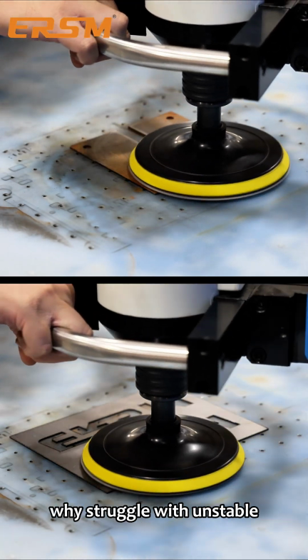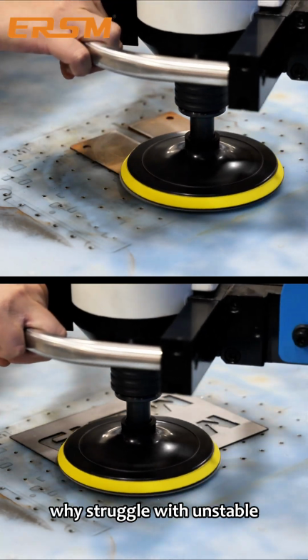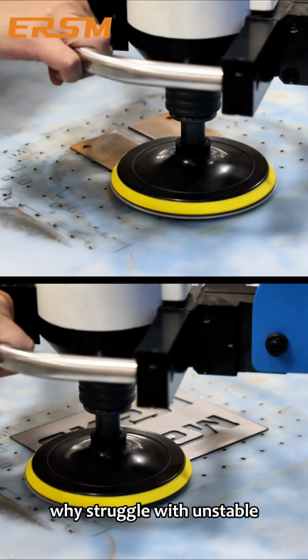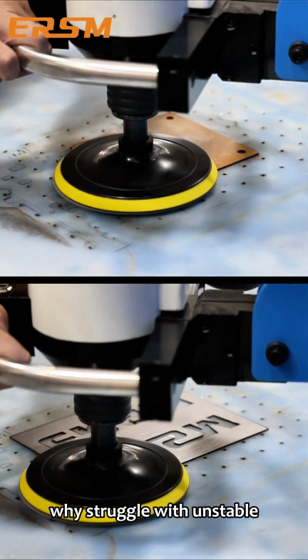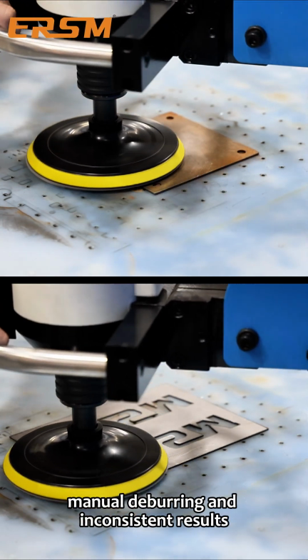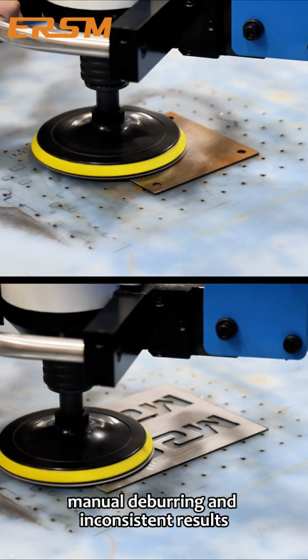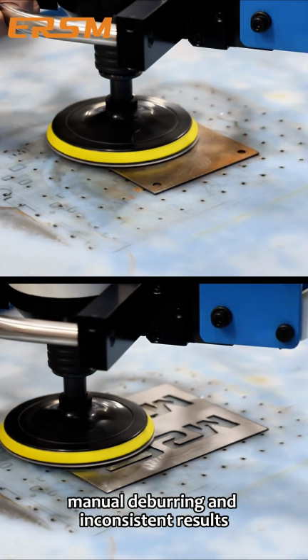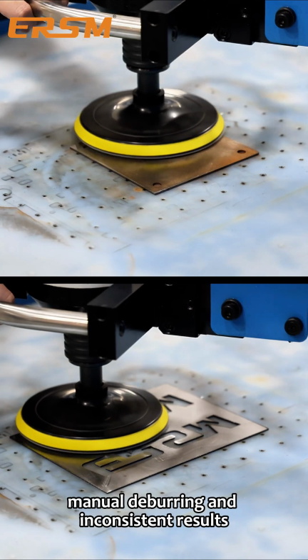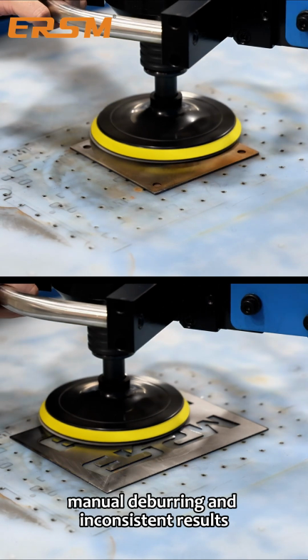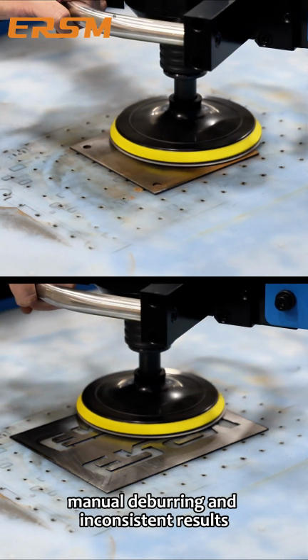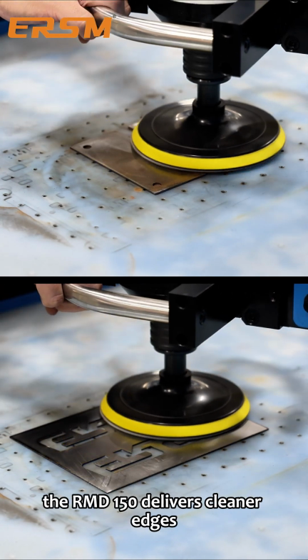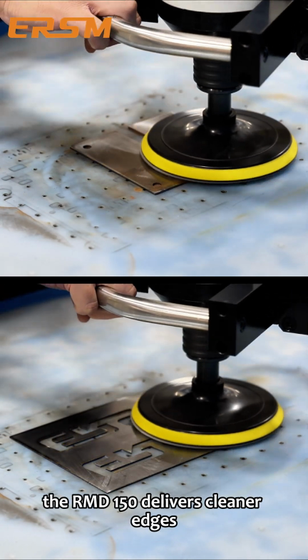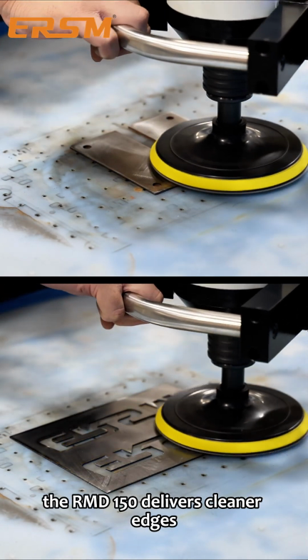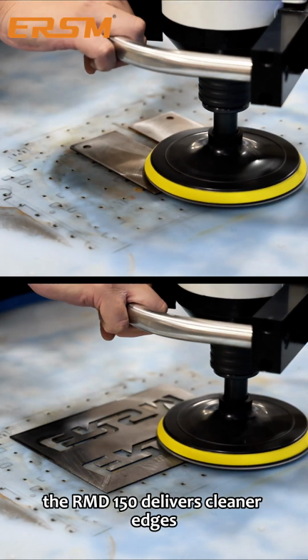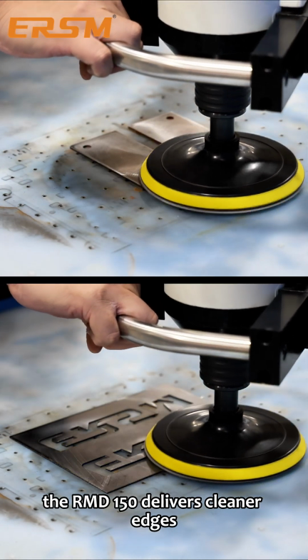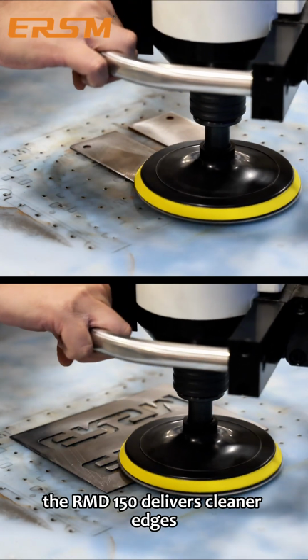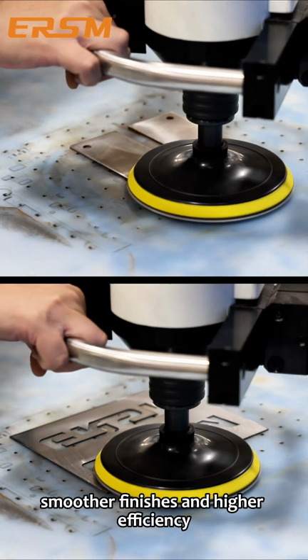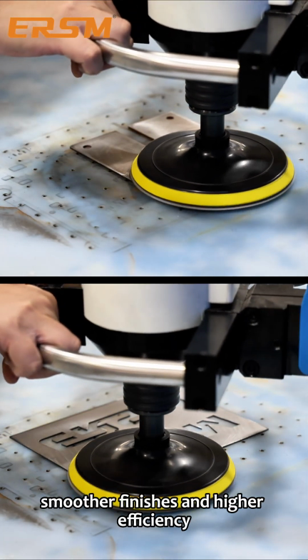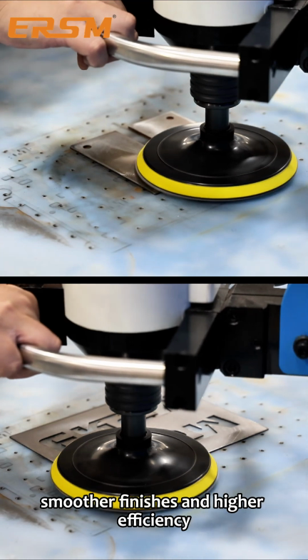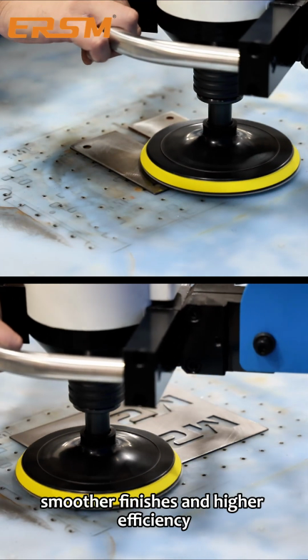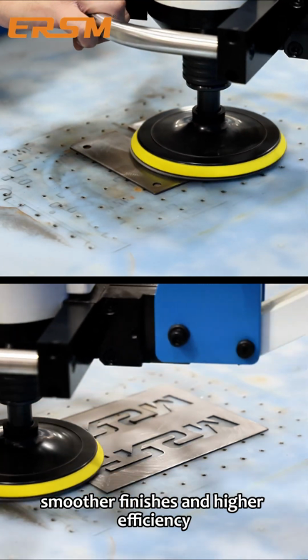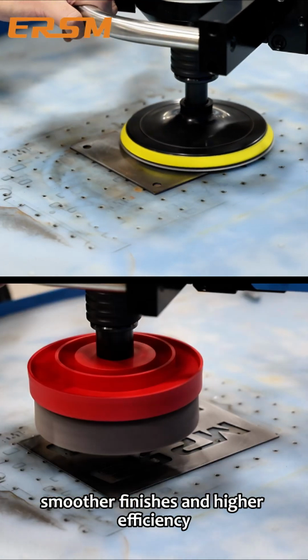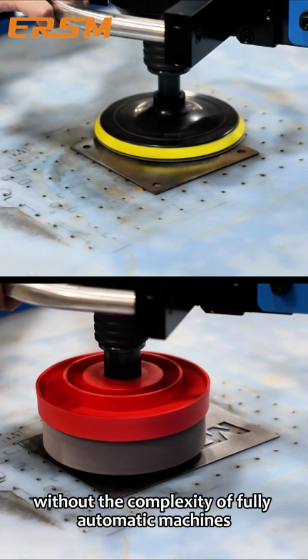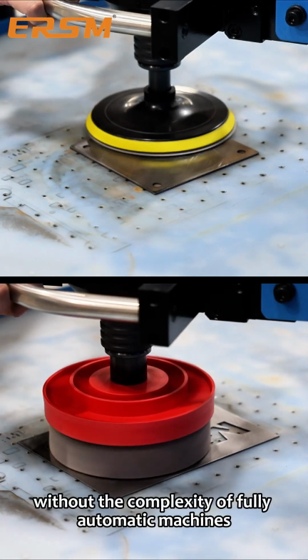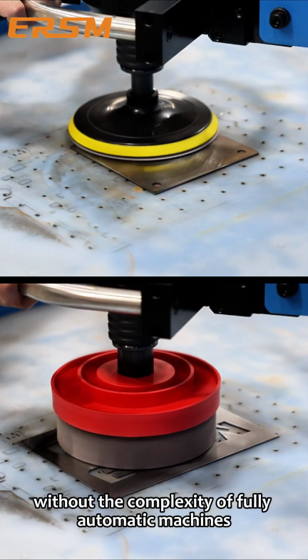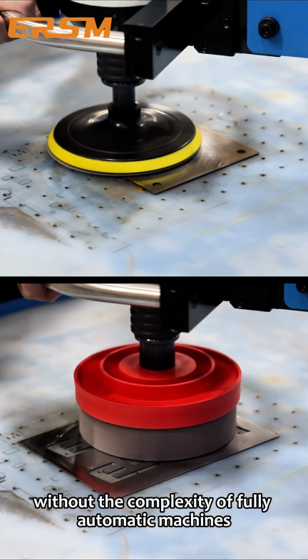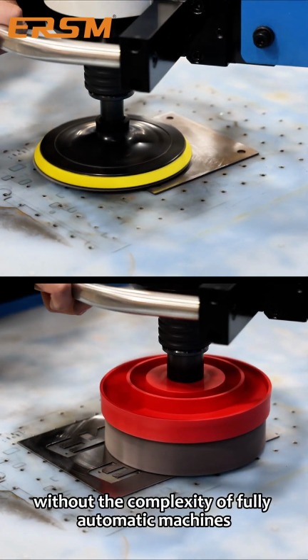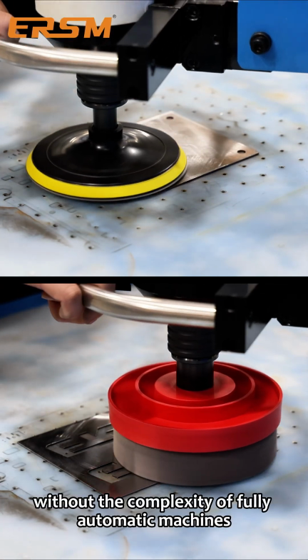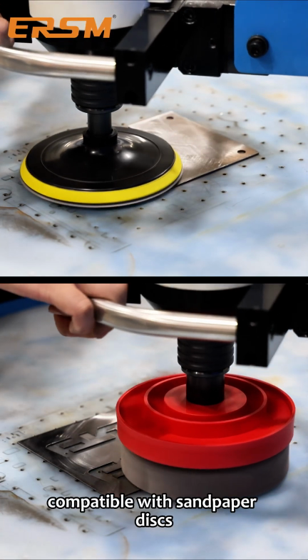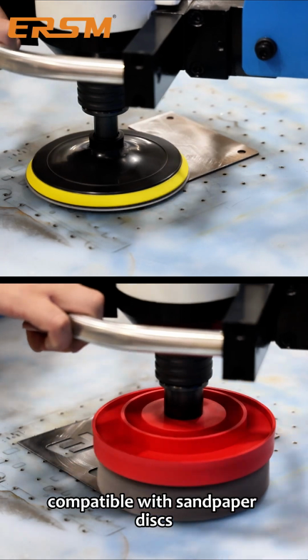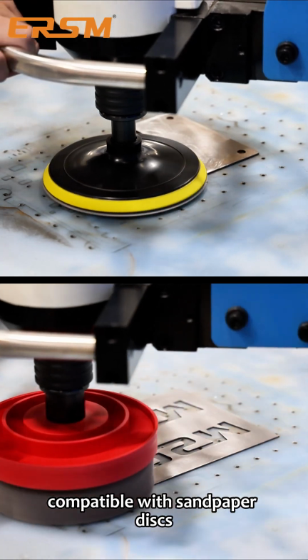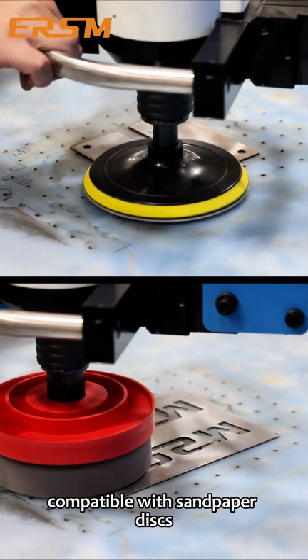Why struggle with unstable manual deburring and inconsistent results? The RMD-150 delivers cleaner edges, smoother finishes, and higher efficiency, without the complexity of fully automatic machines.